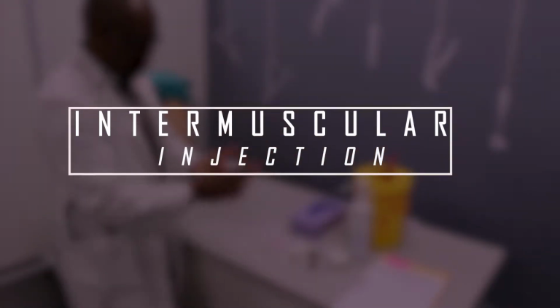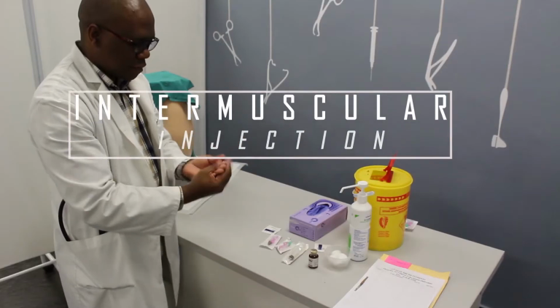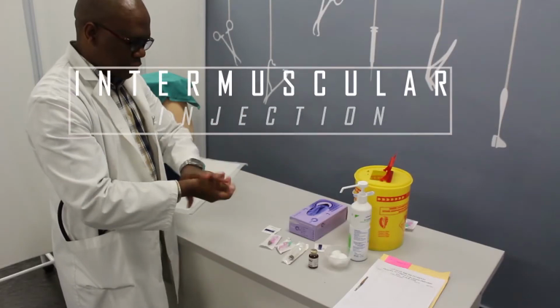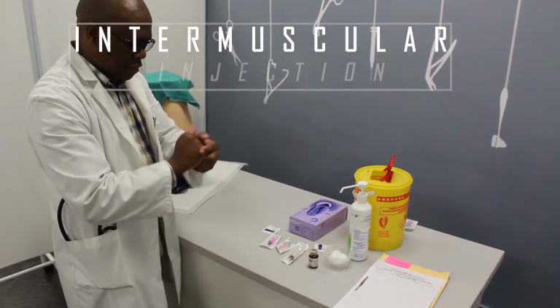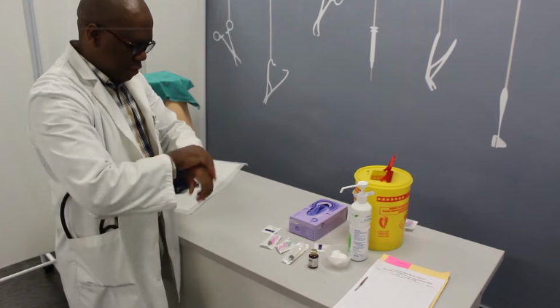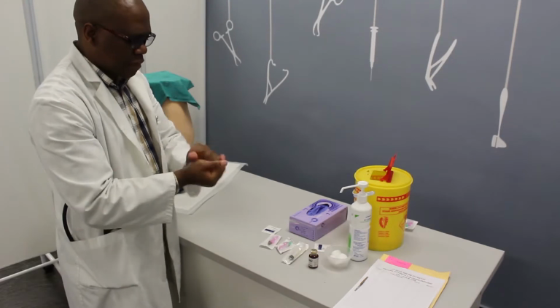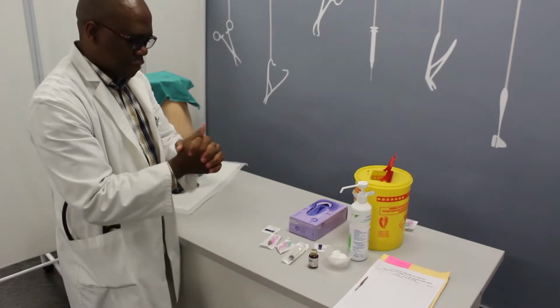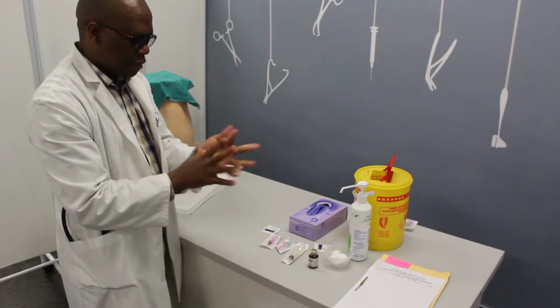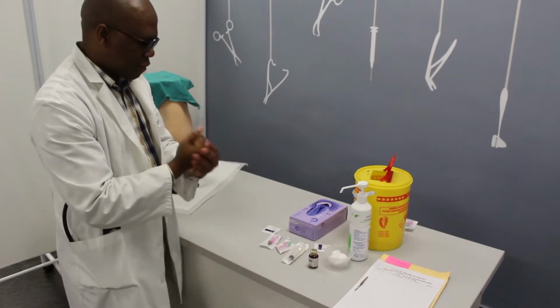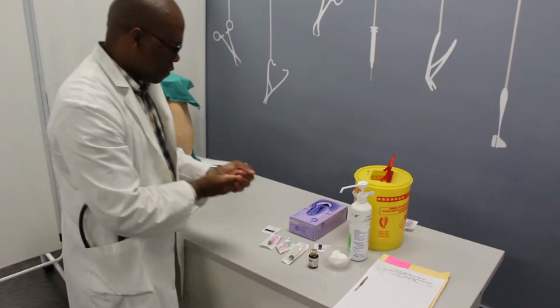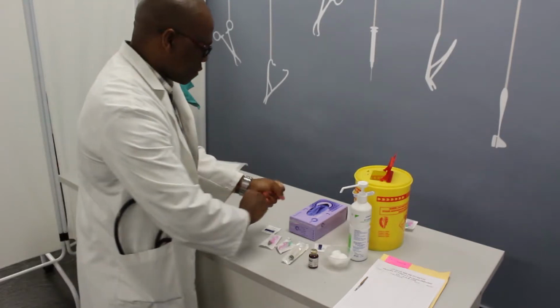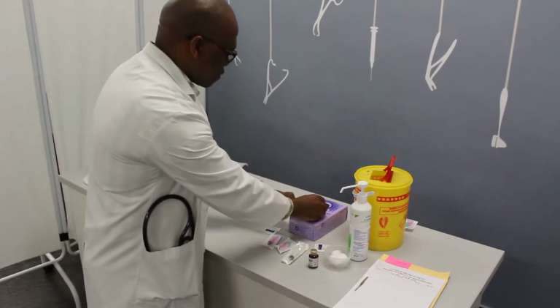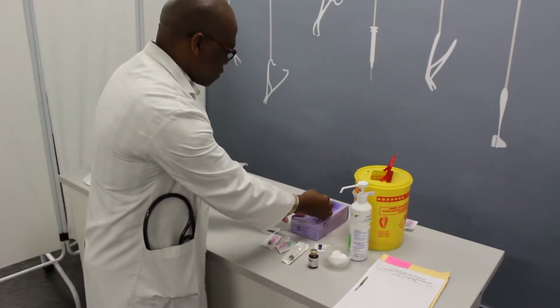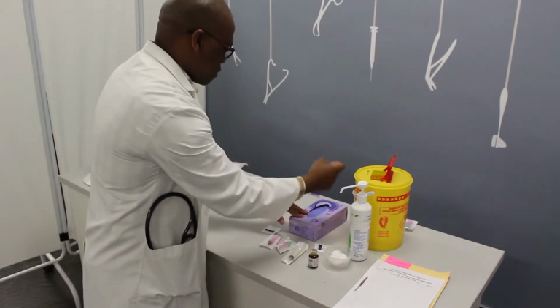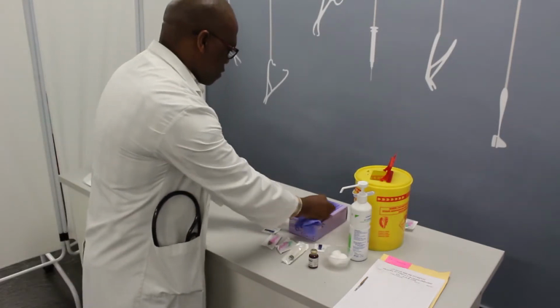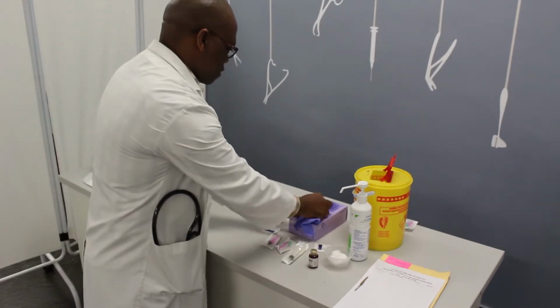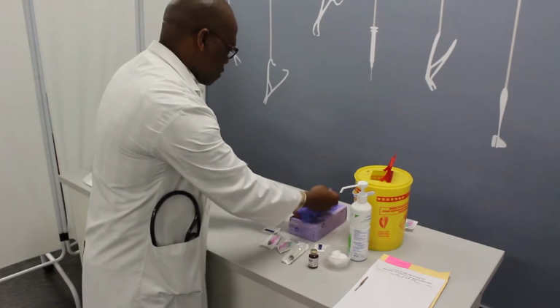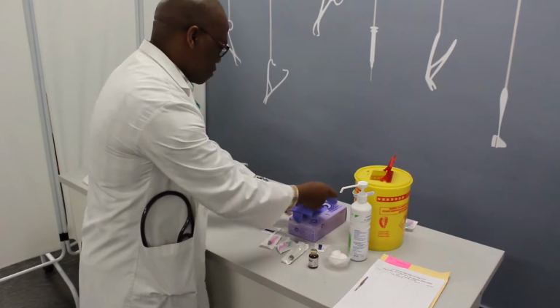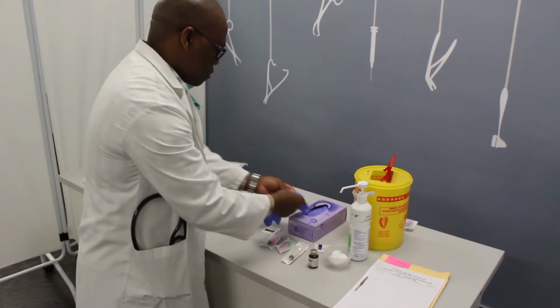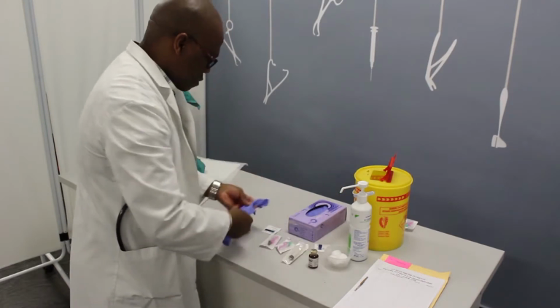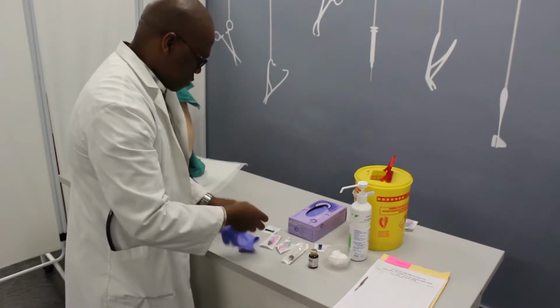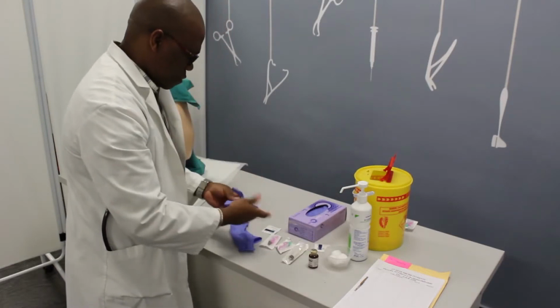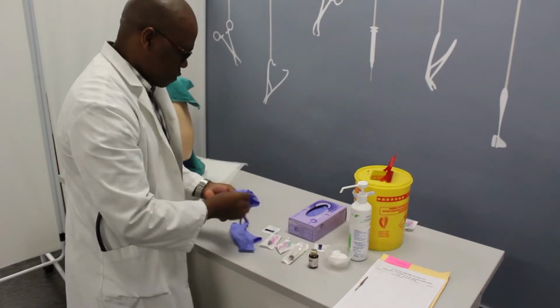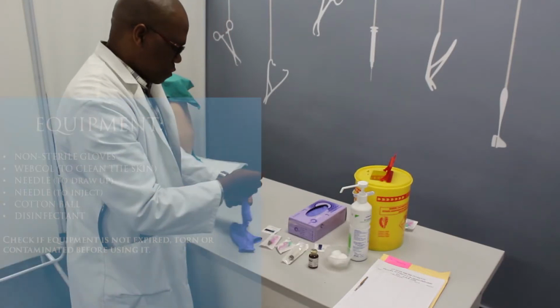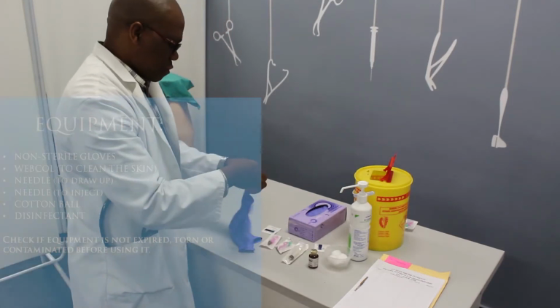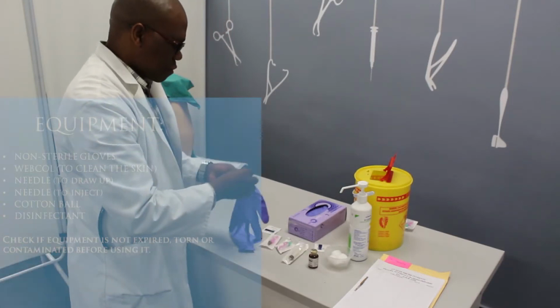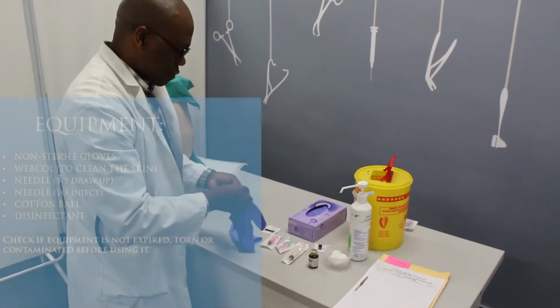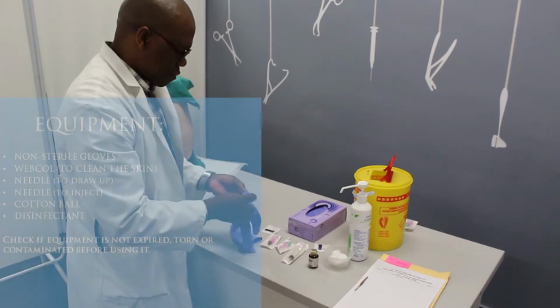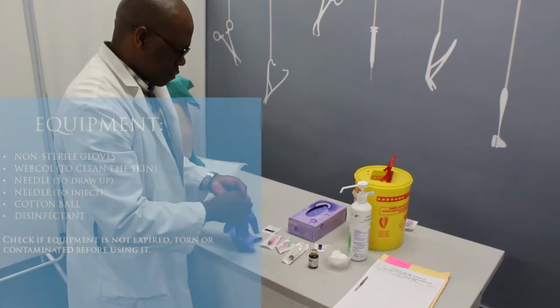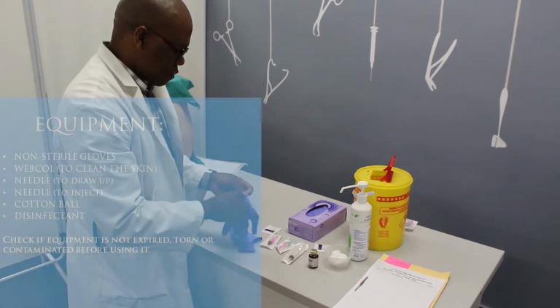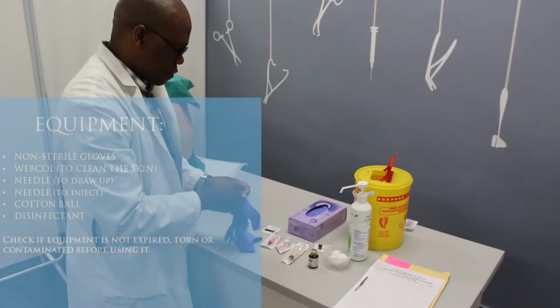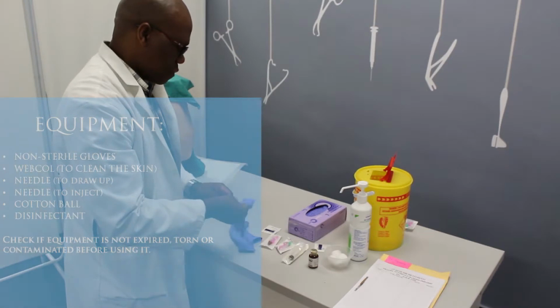Disinfect your hands. Put on non-sterile gloves when necessary, for example, in the presence of body fluids or blood, or where the healthcare worker's skin is not intact.